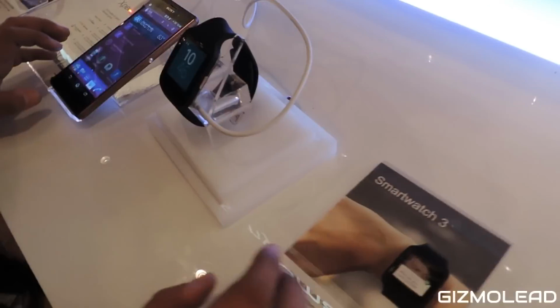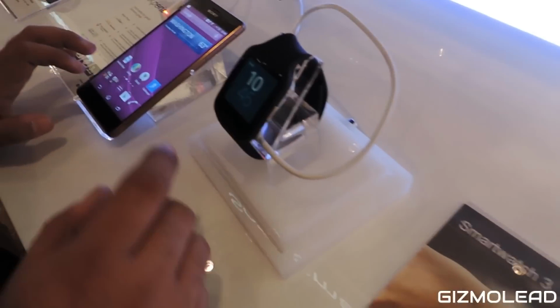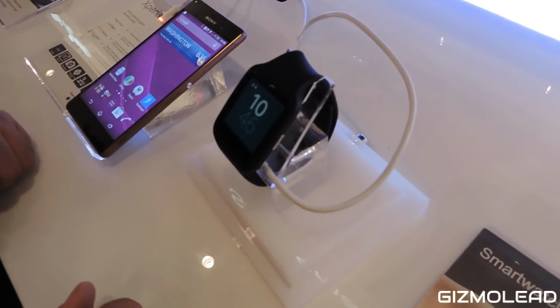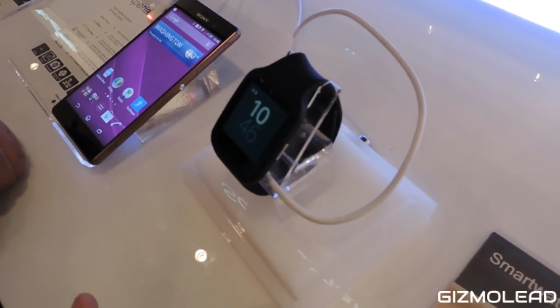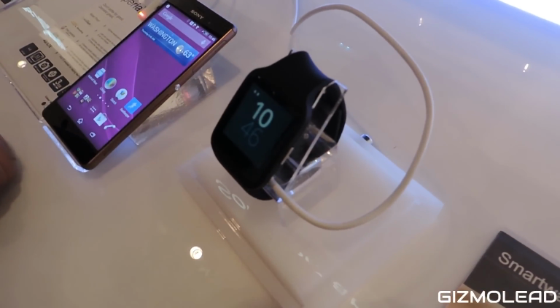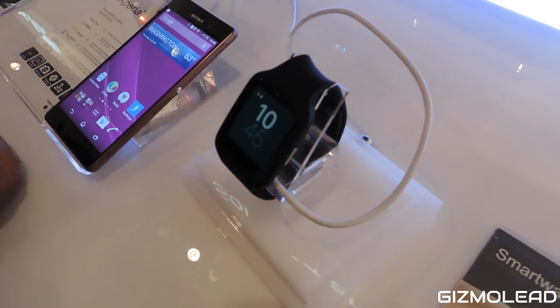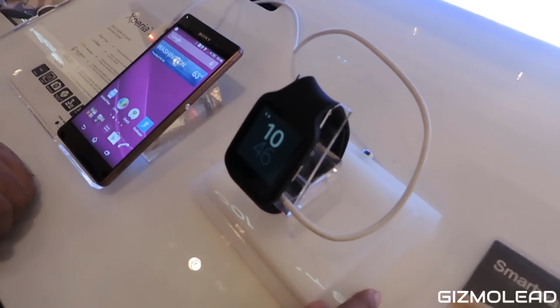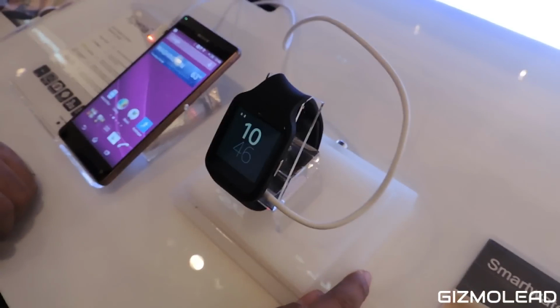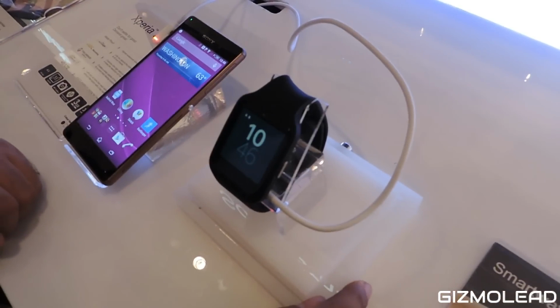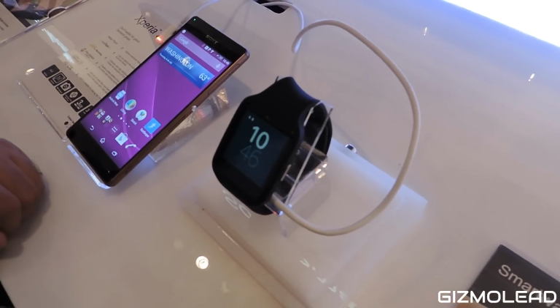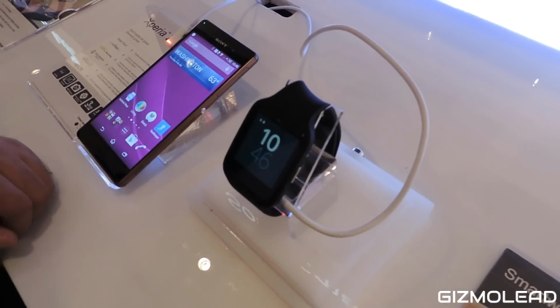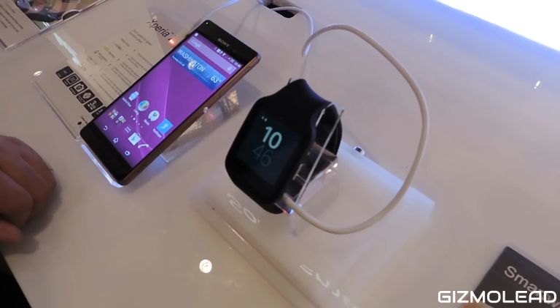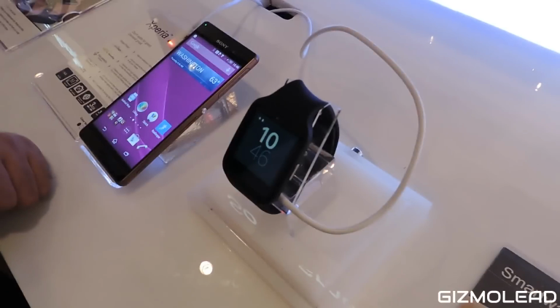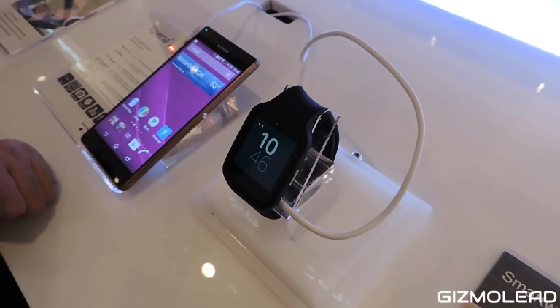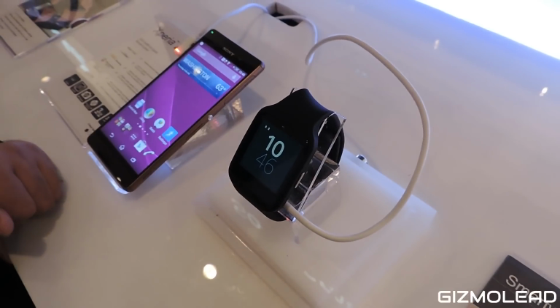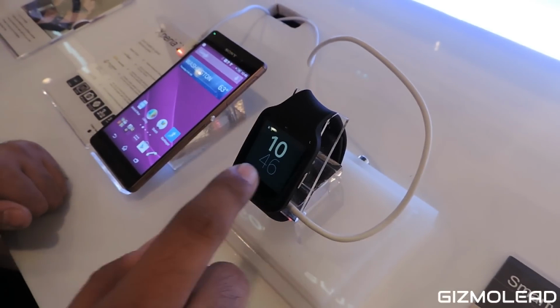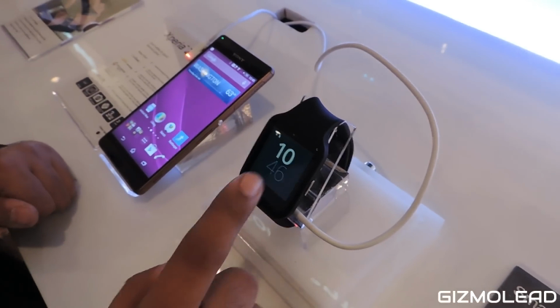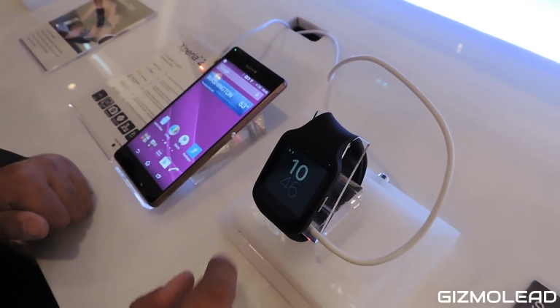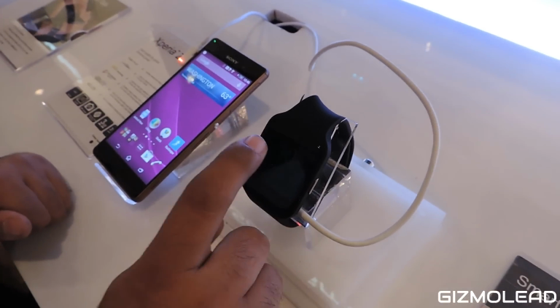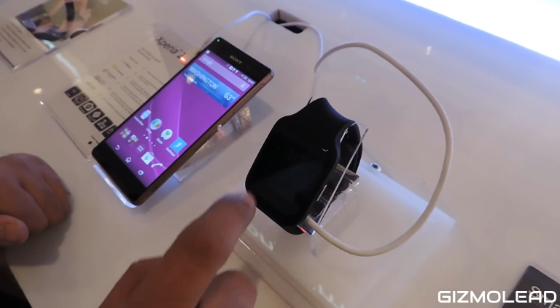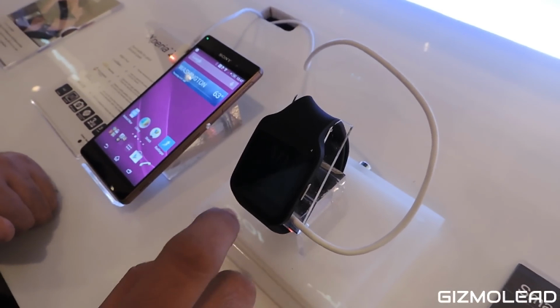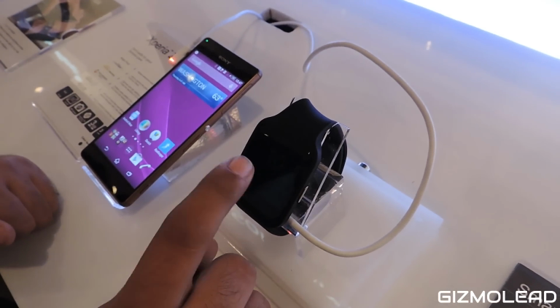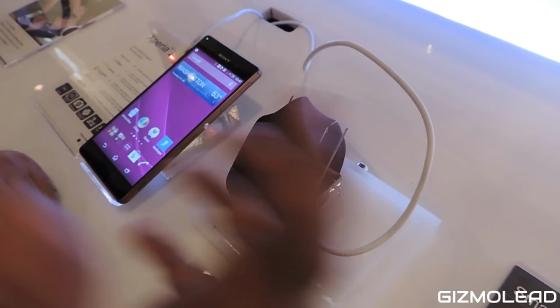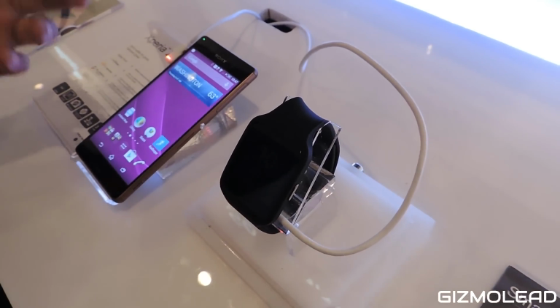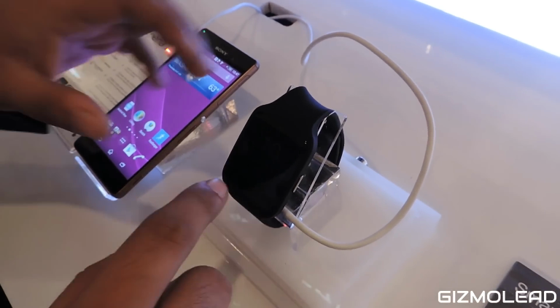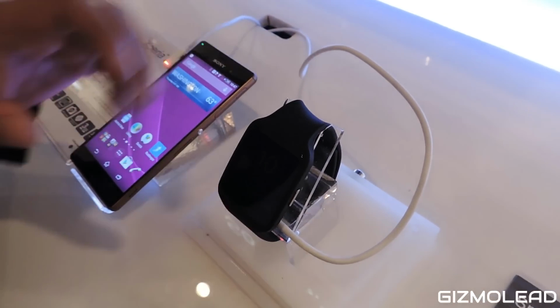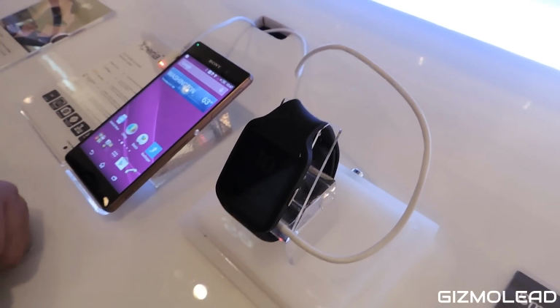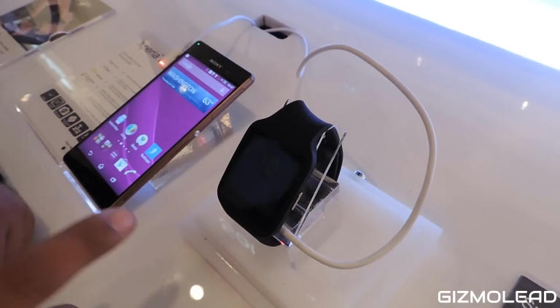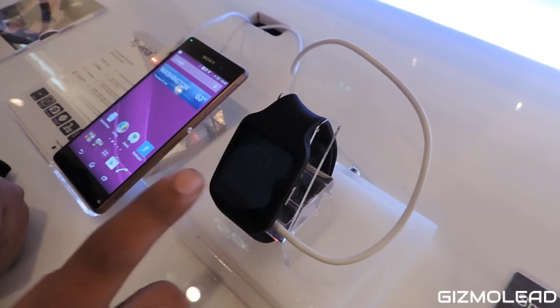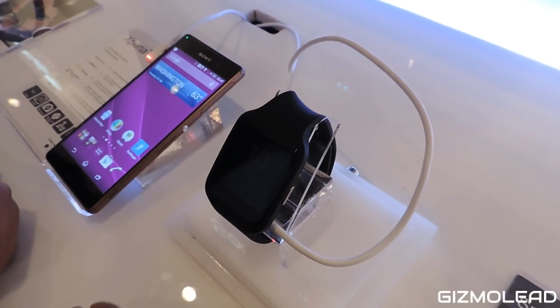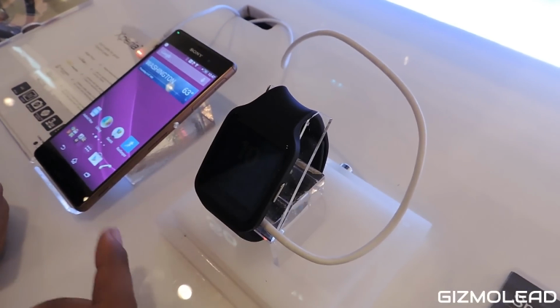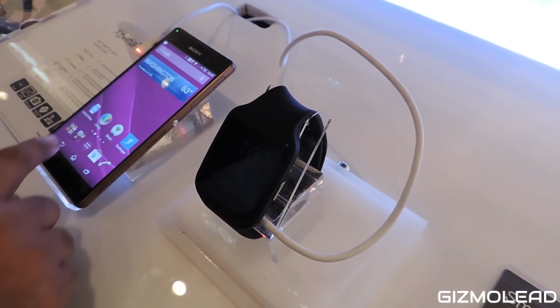Basically, what I have here is the Smartwatch 3, which has an accelerometer and gyro meter. It's an IP68 waterproof smartwatch based on Android Wear.